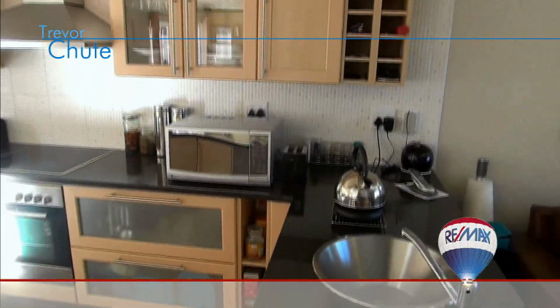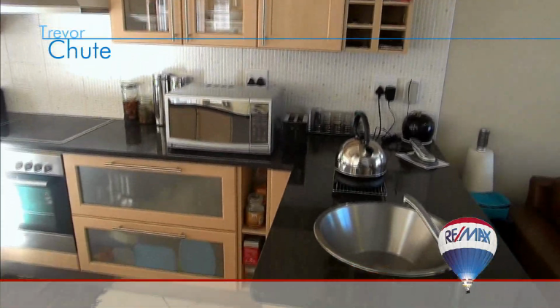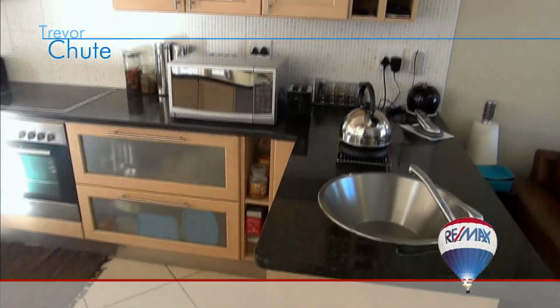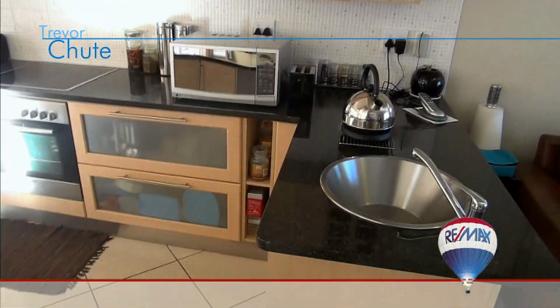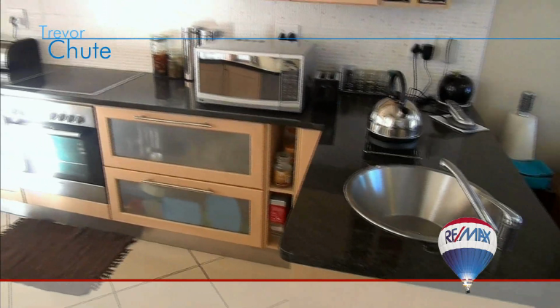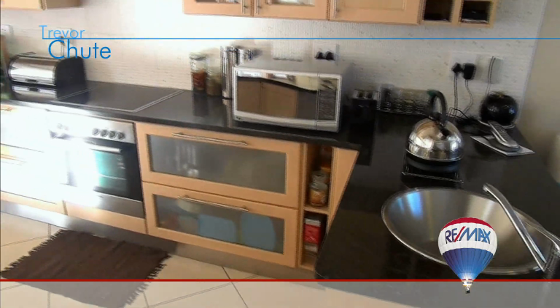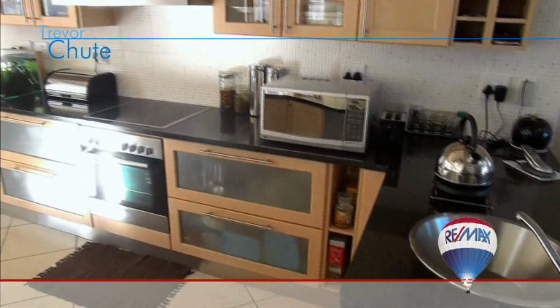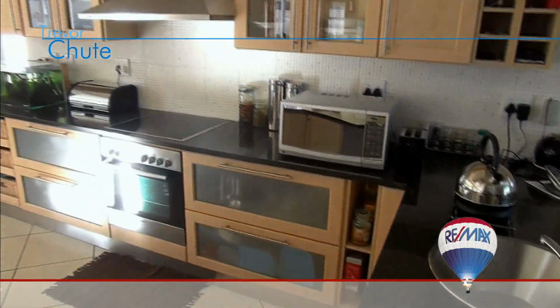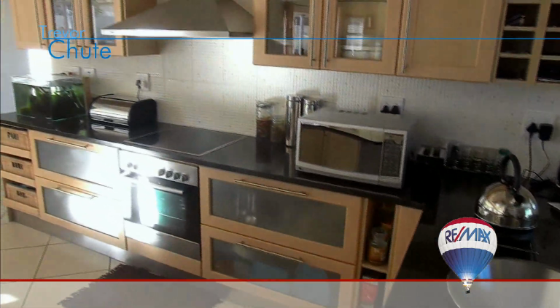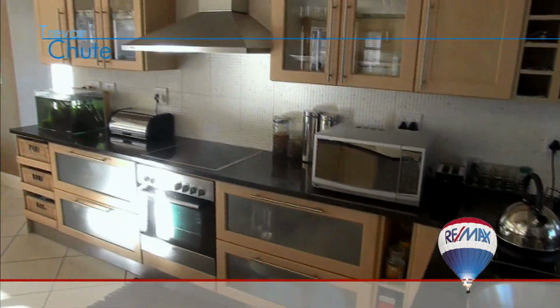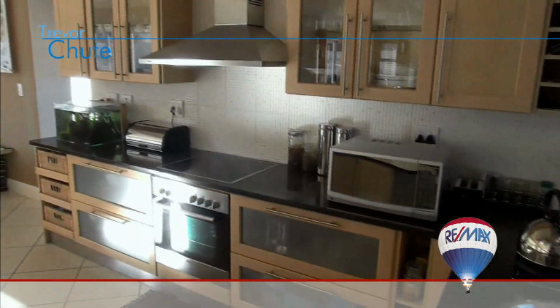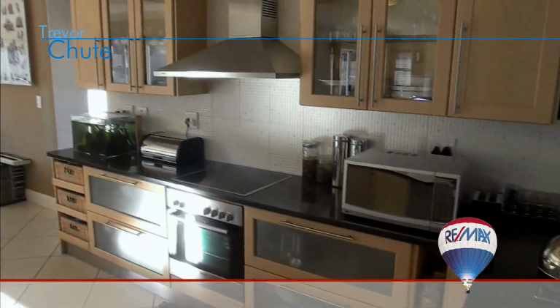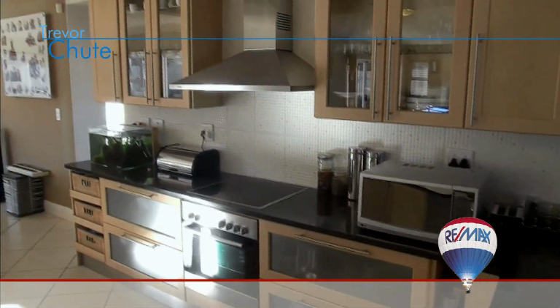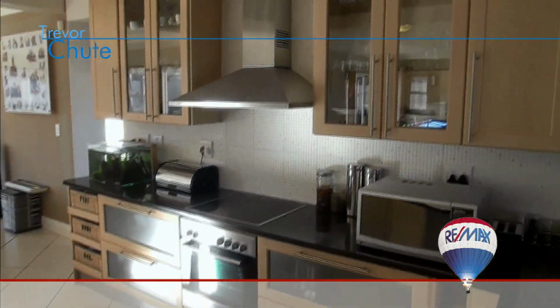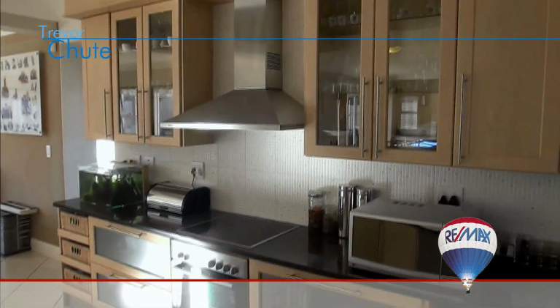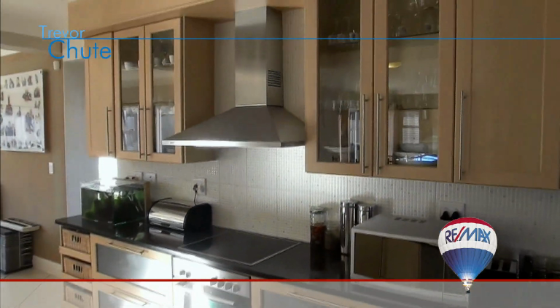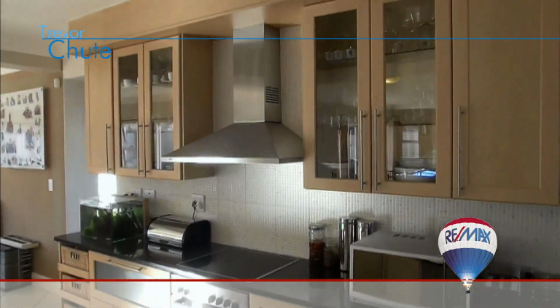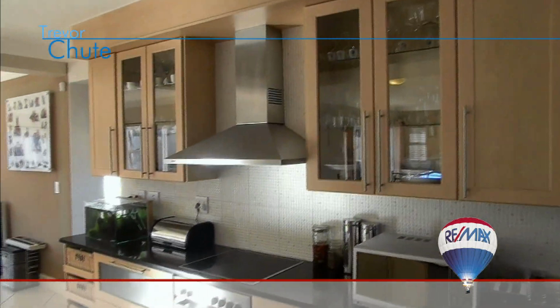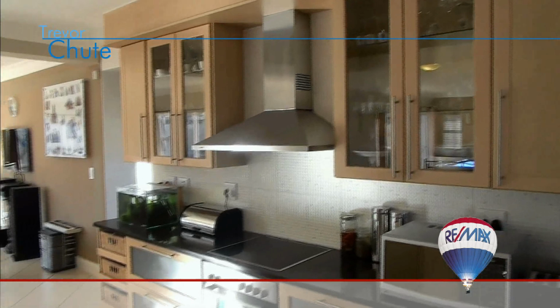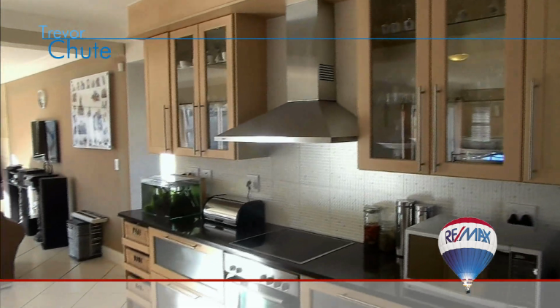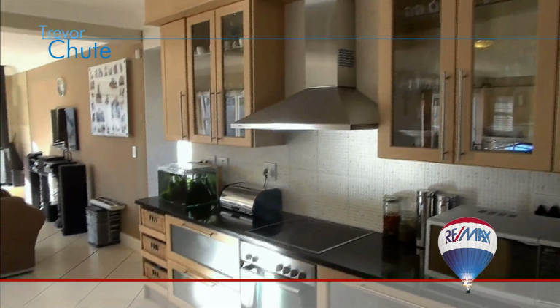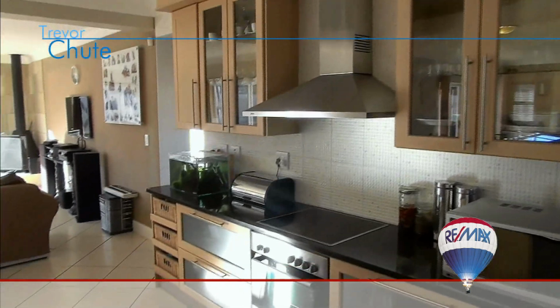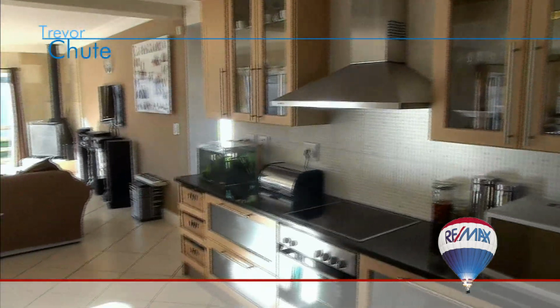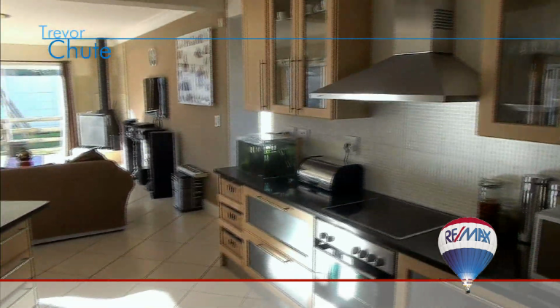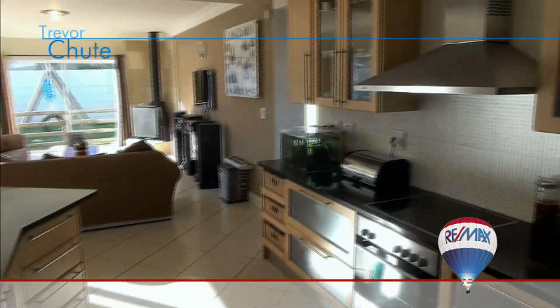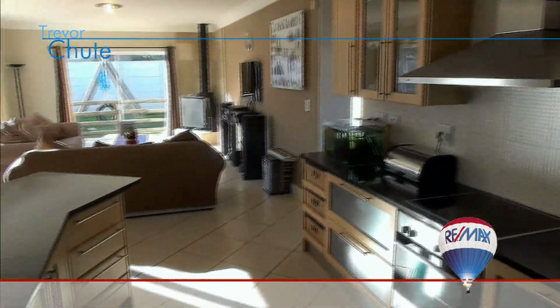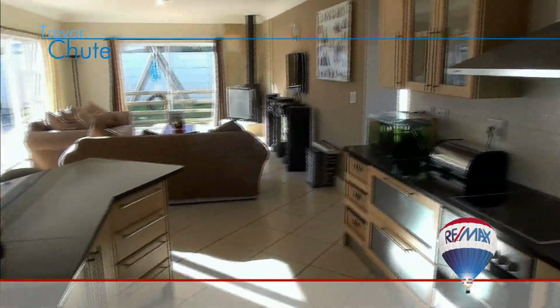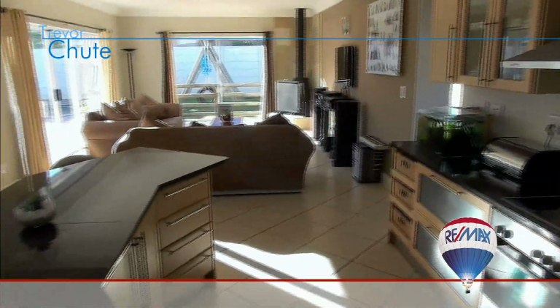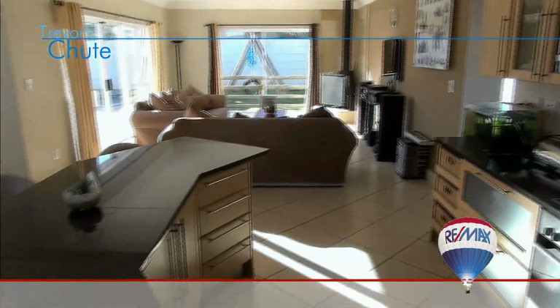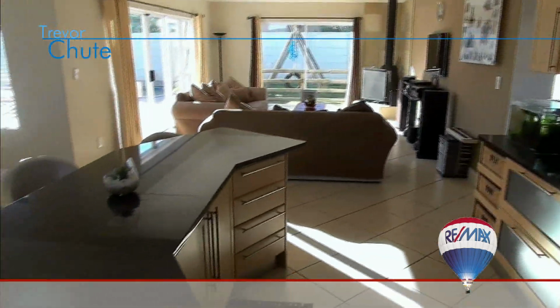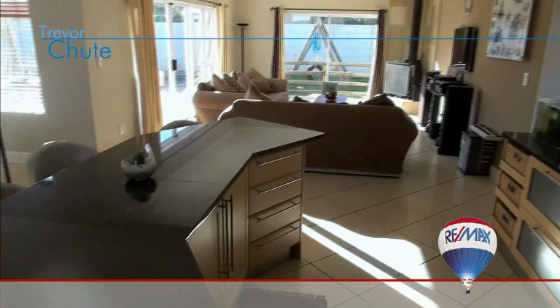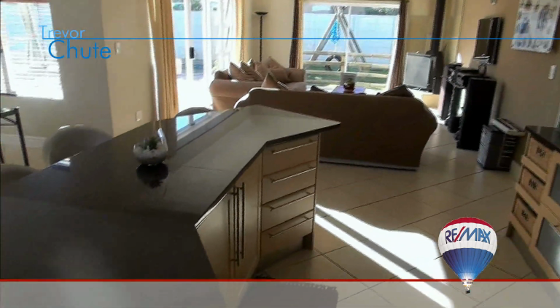The dream Bosch kitchen with an island counter has granite finishes with plenty of modern cabinets for storage of all your kitchen appliances and equipment, and is open plan to the lounge and dining areas.